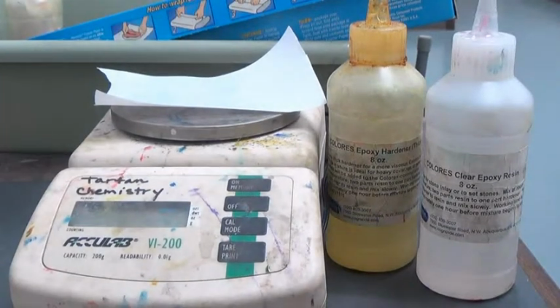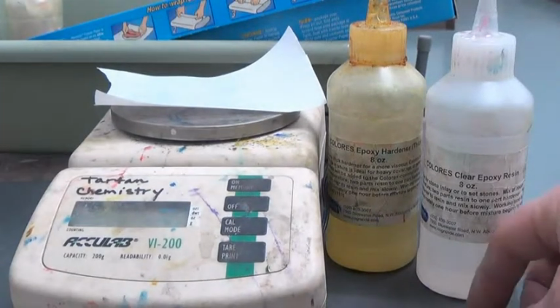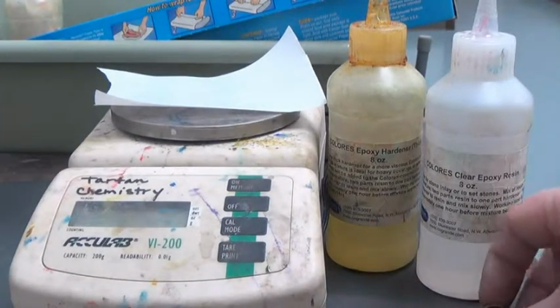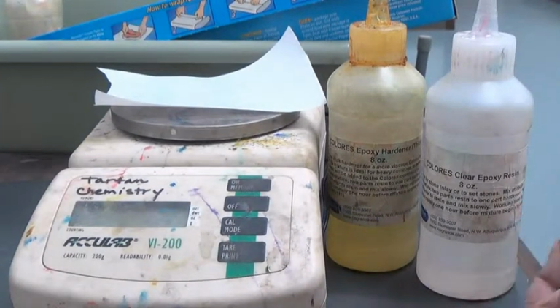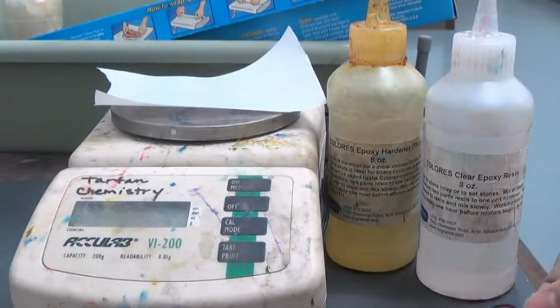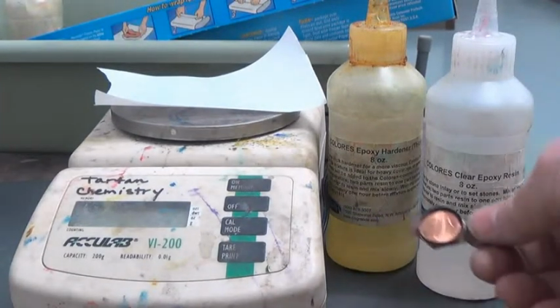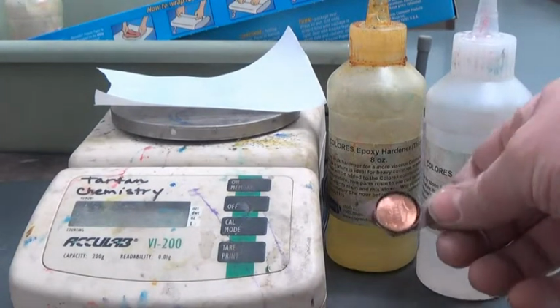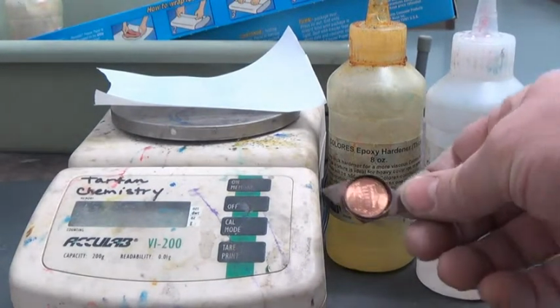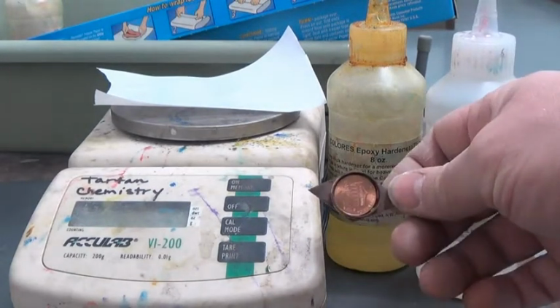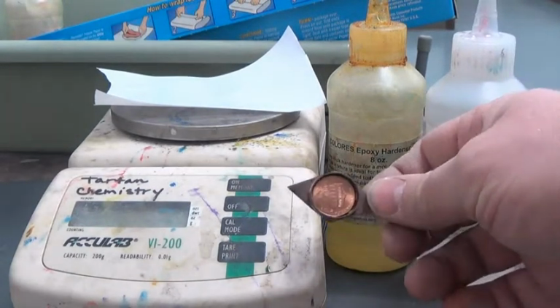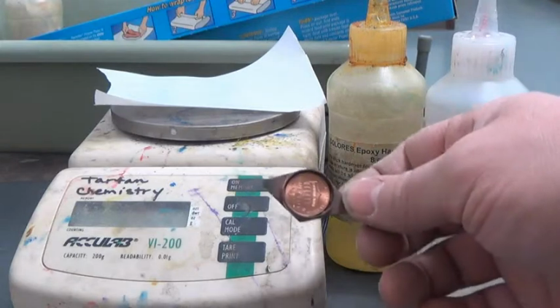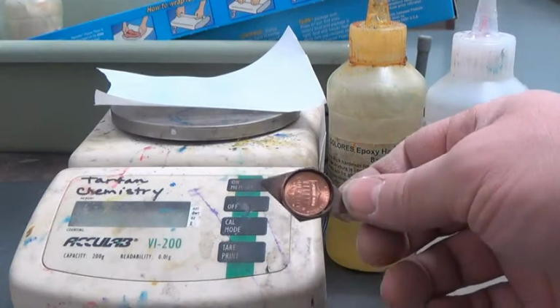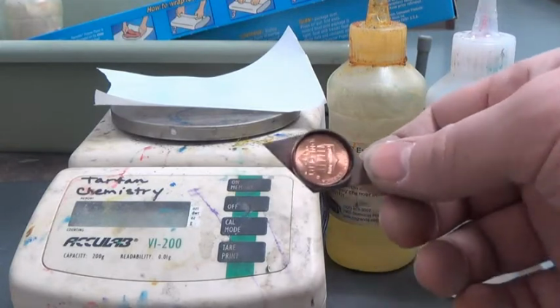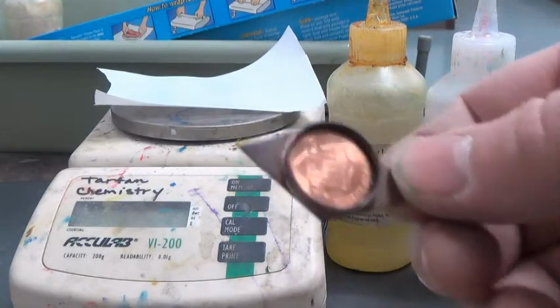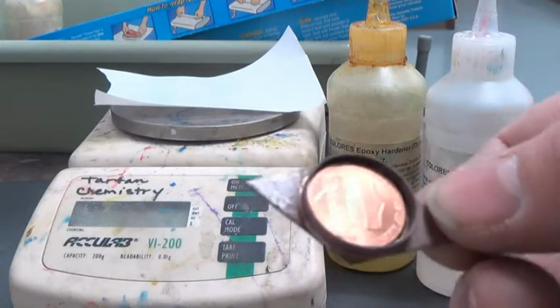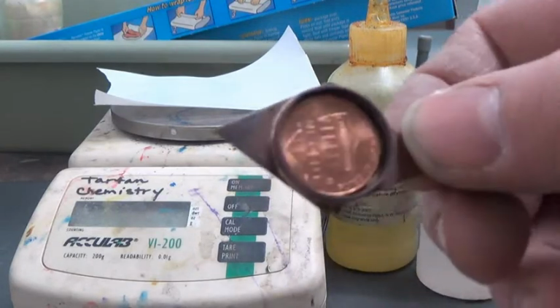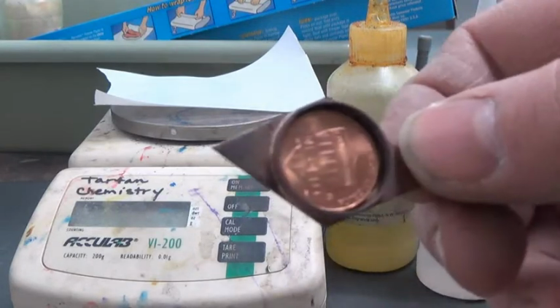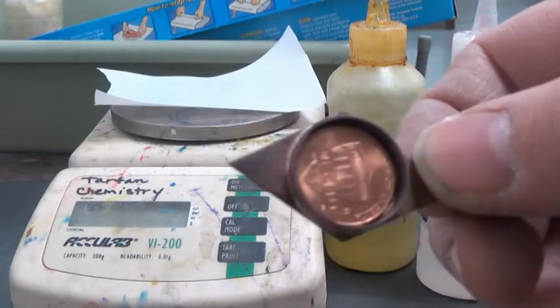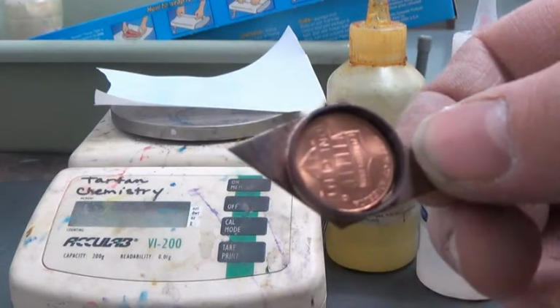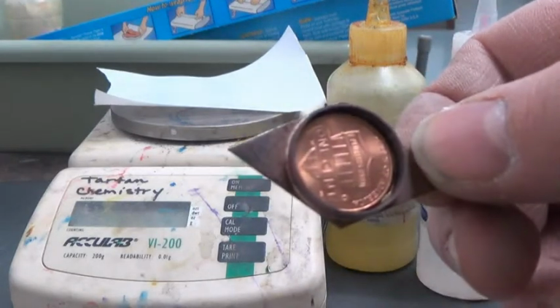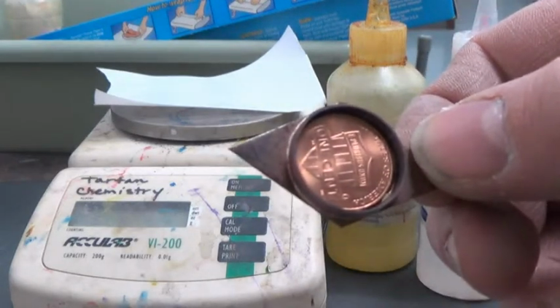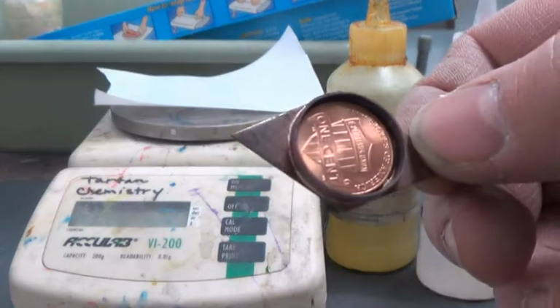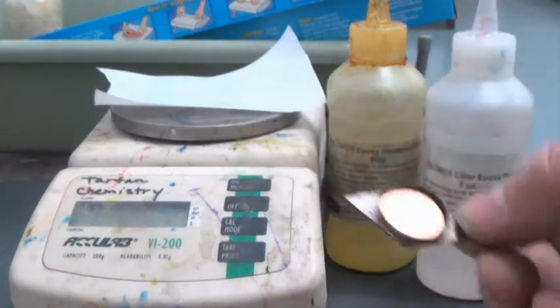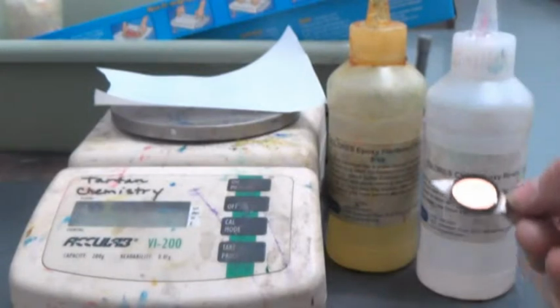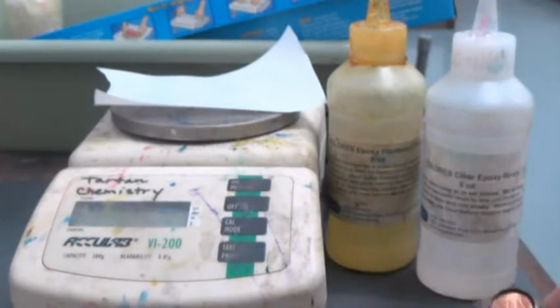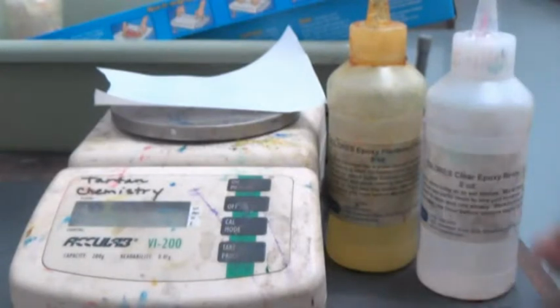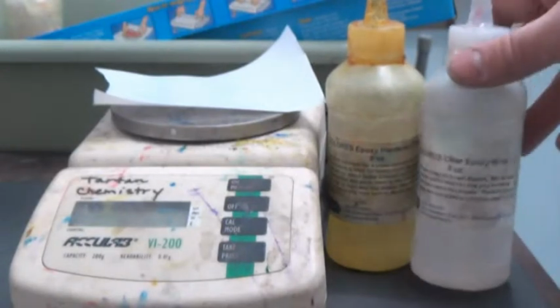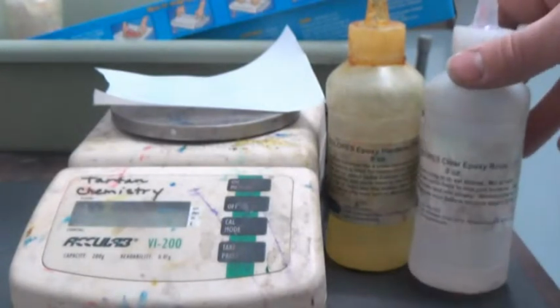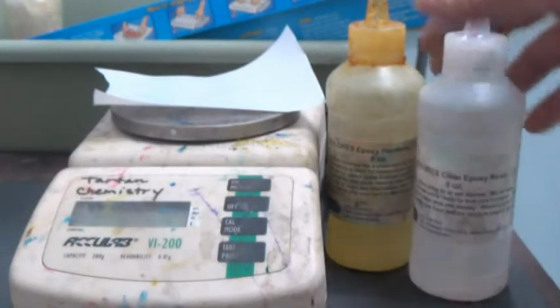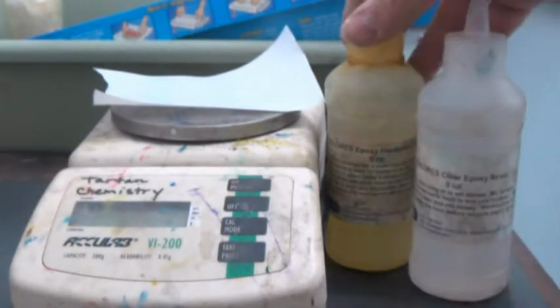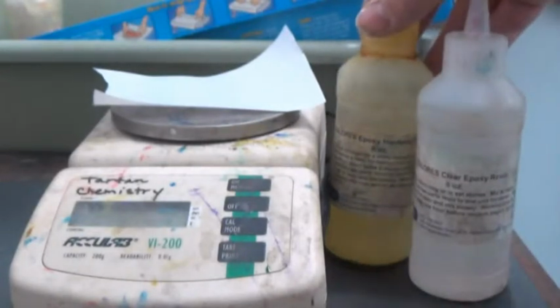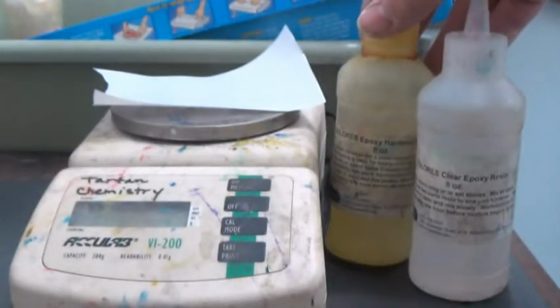In this demonstration, I'm going to show you how to fill this bezel with our epoxy resin and hardener.